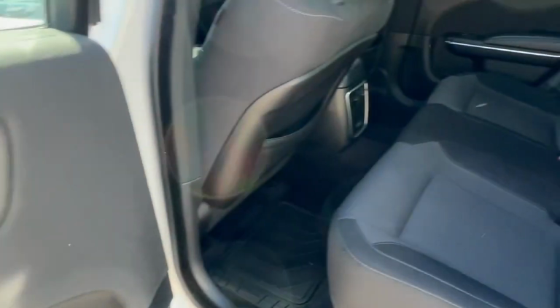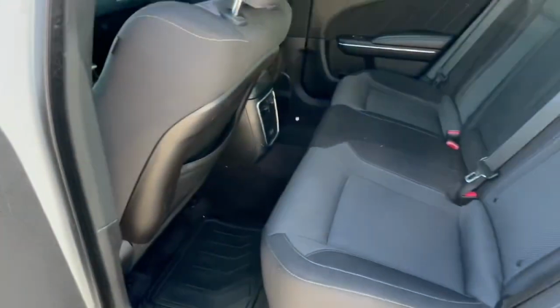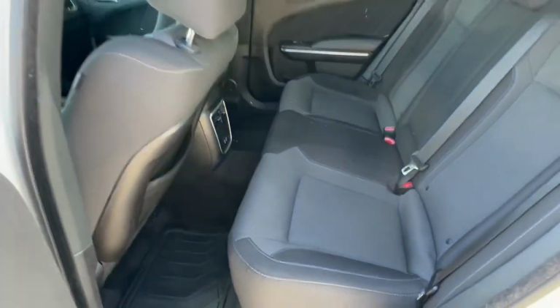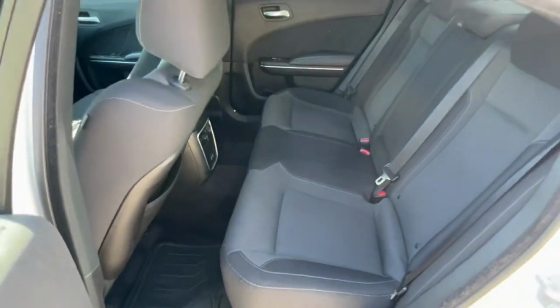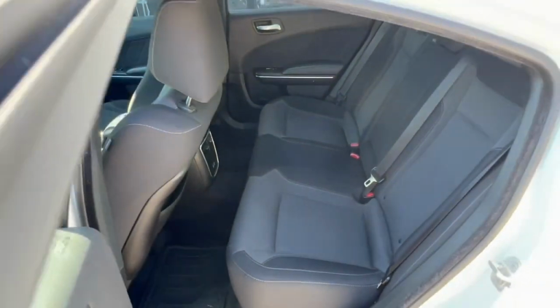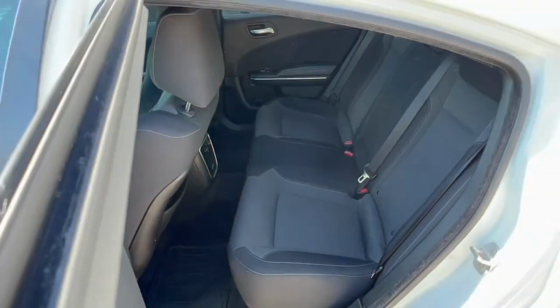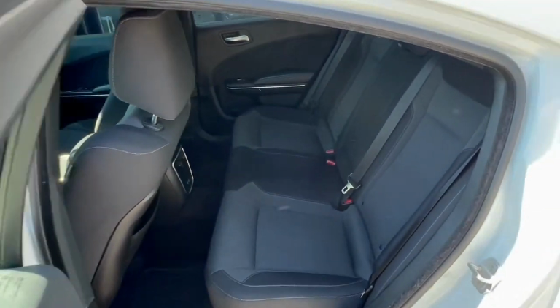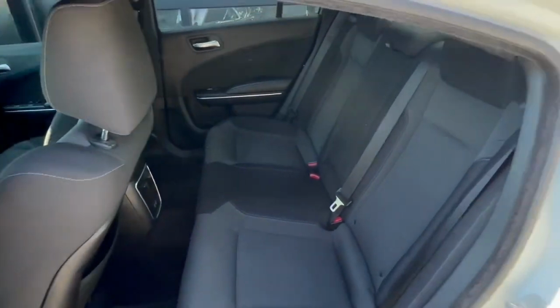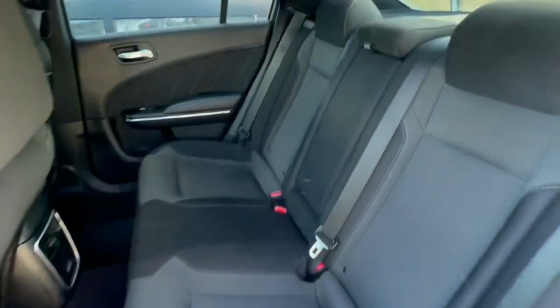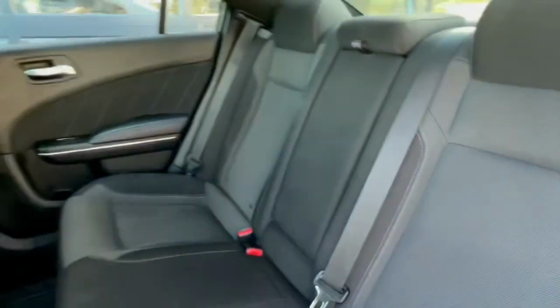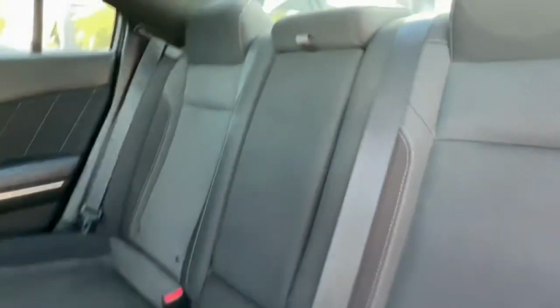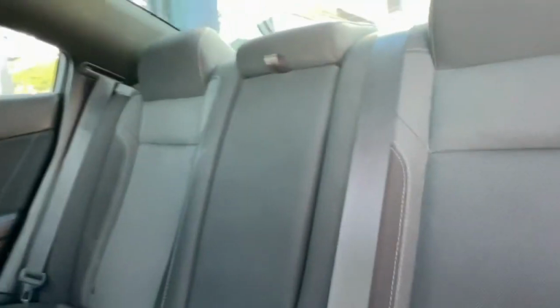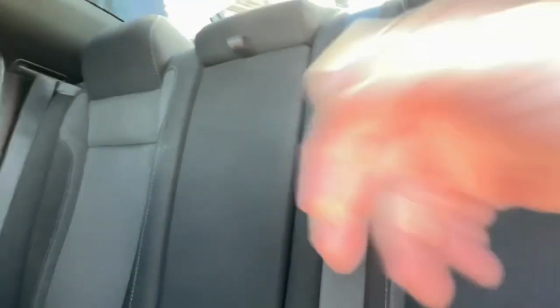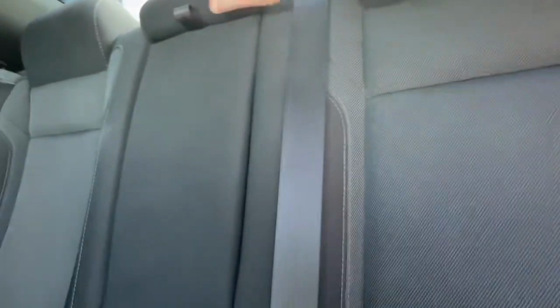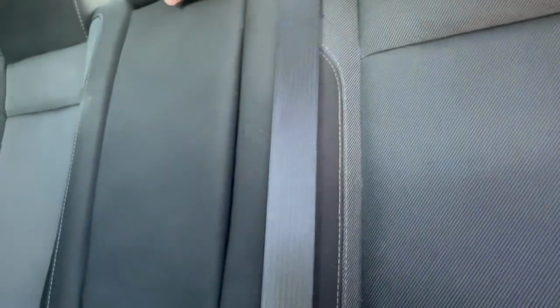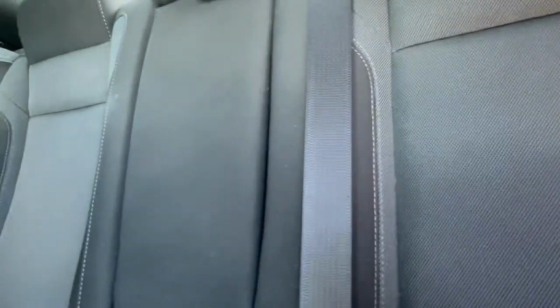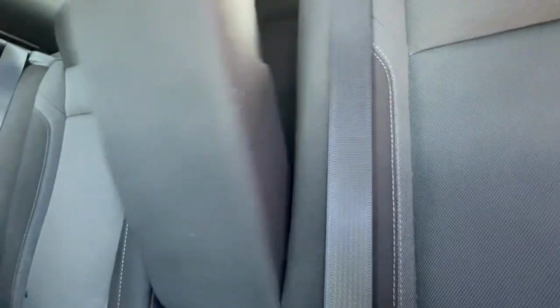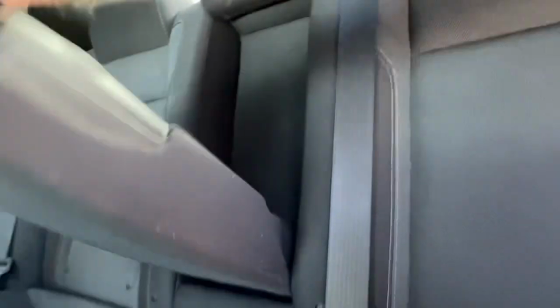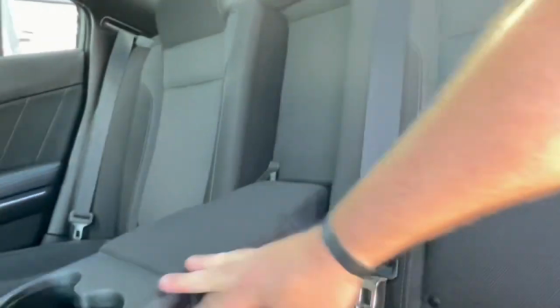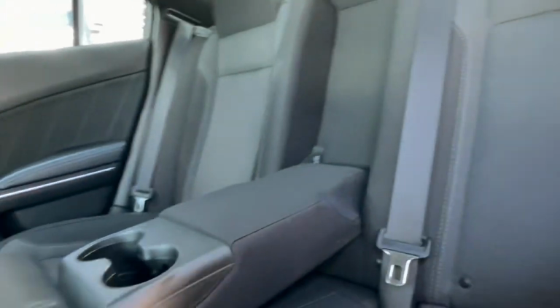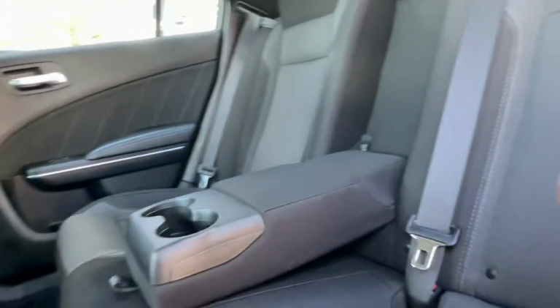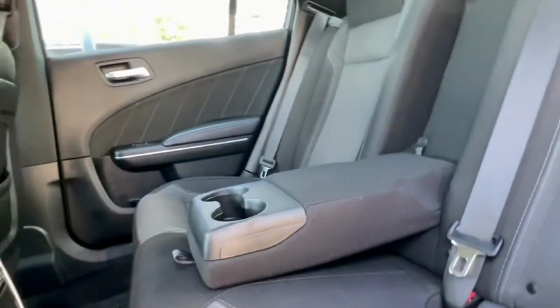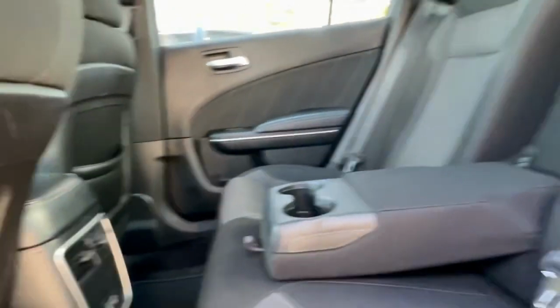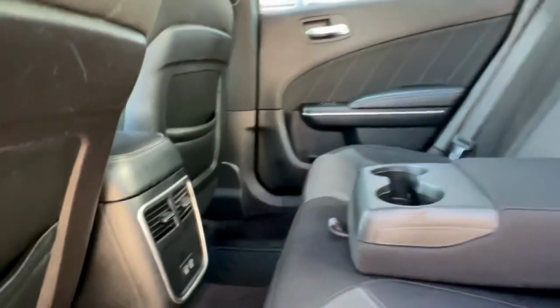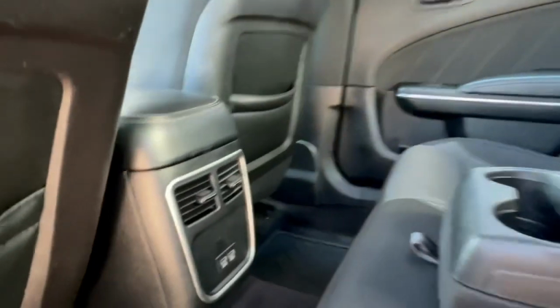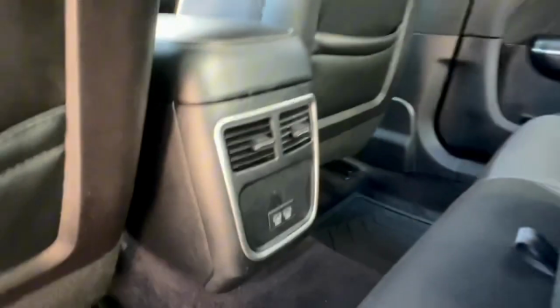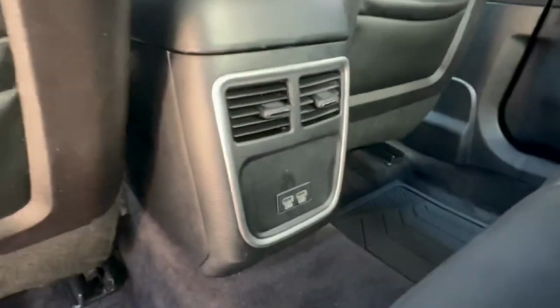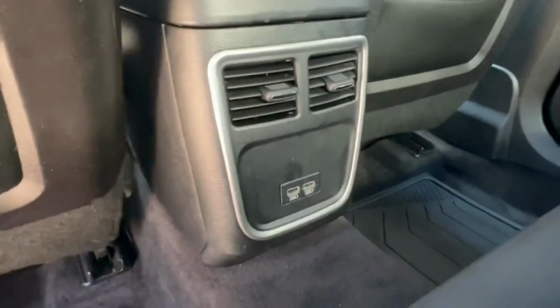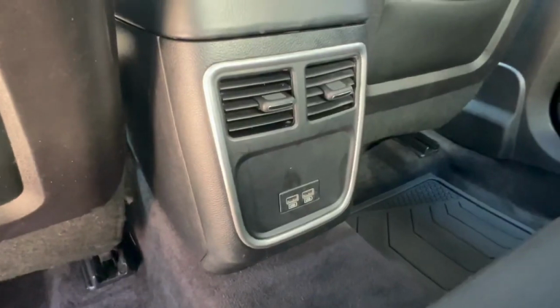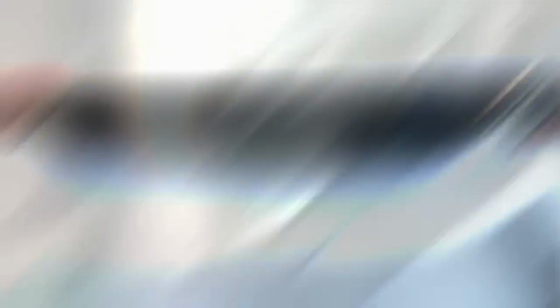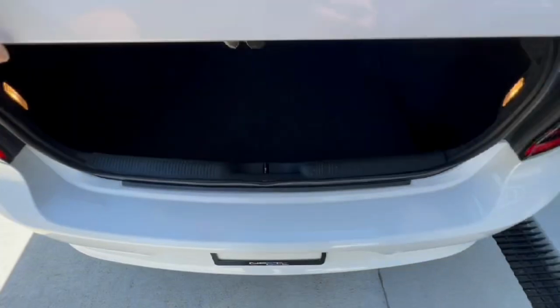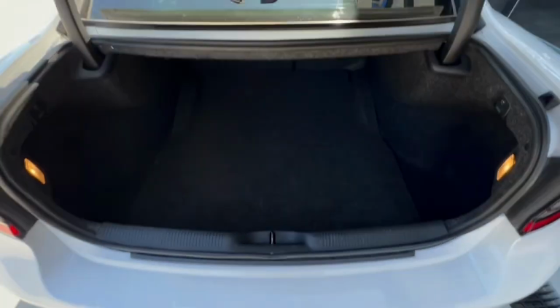Climate controls, and in the back you've got plenty of room for your passengers. It has a fold down armrest with a couple of cup holders and a couple of charging ports.